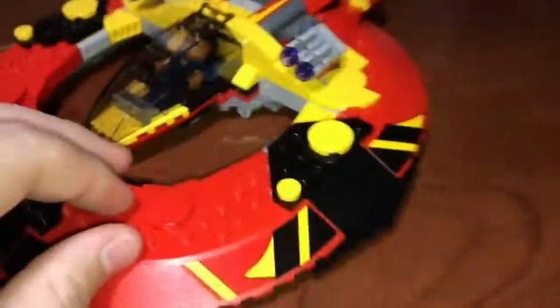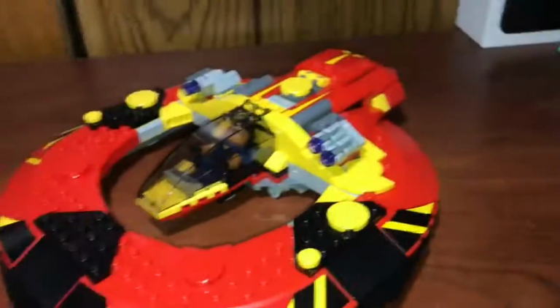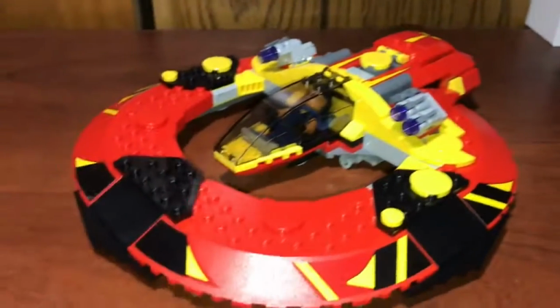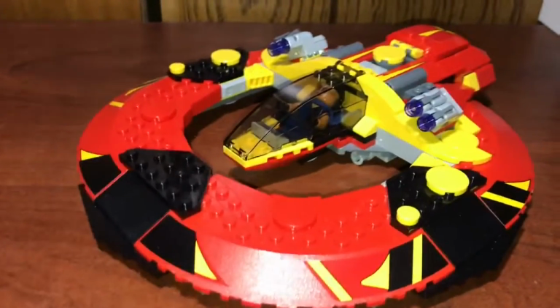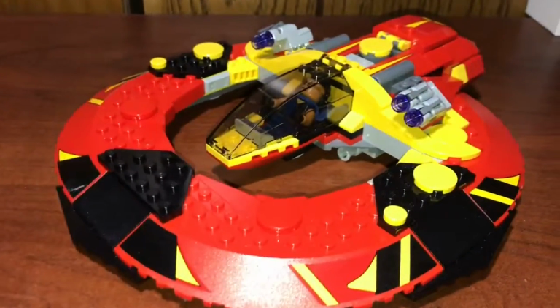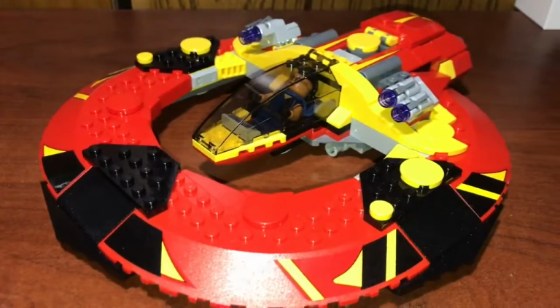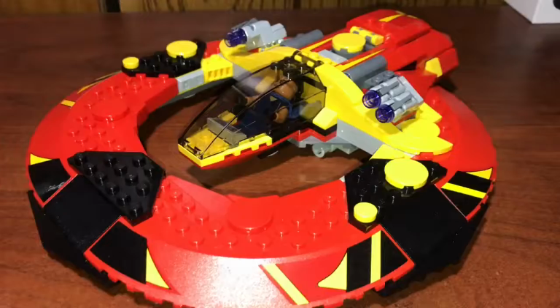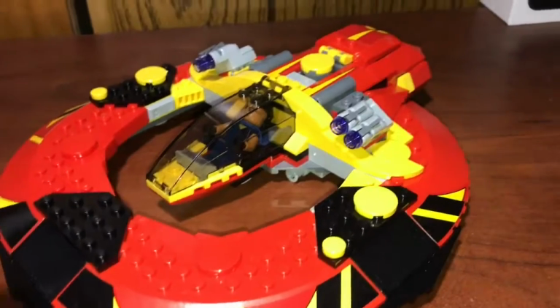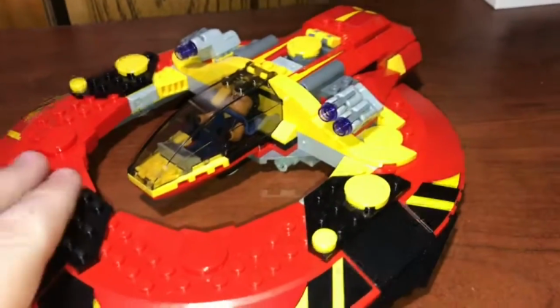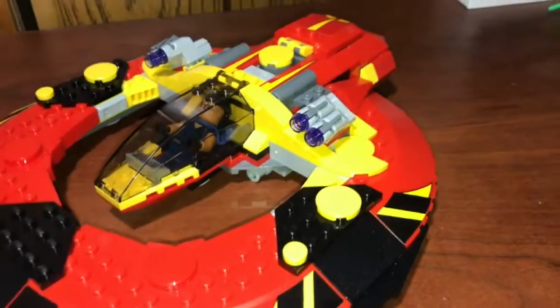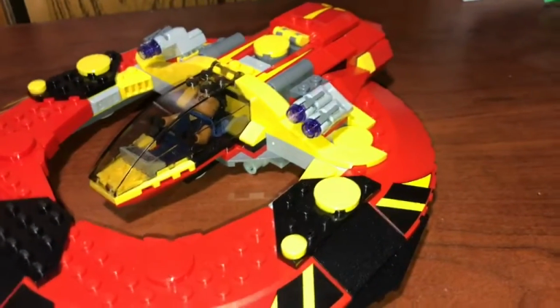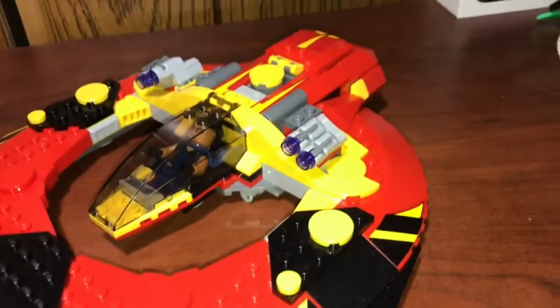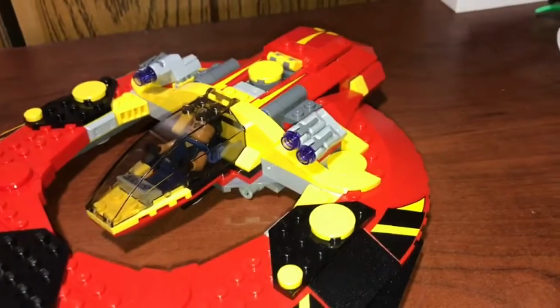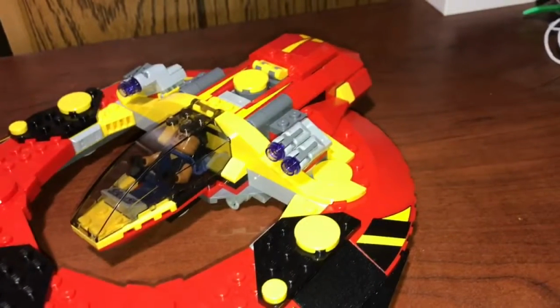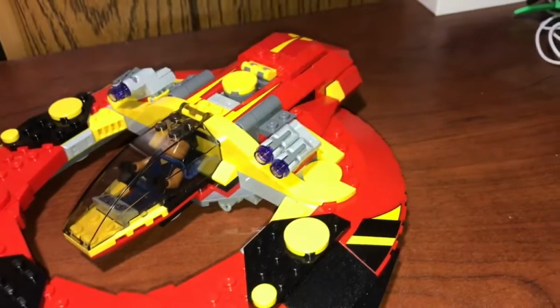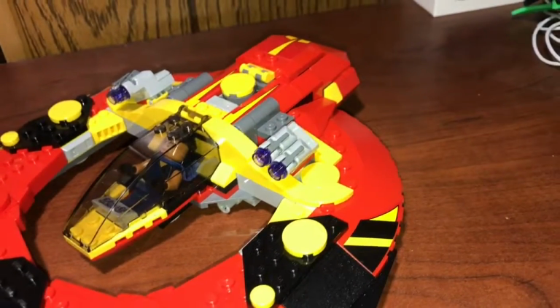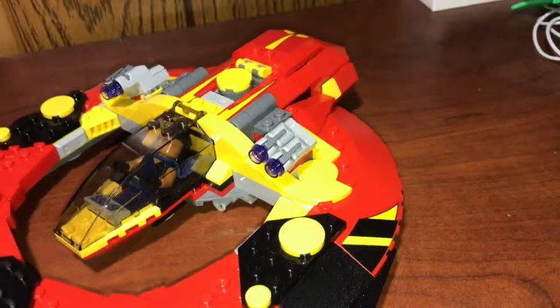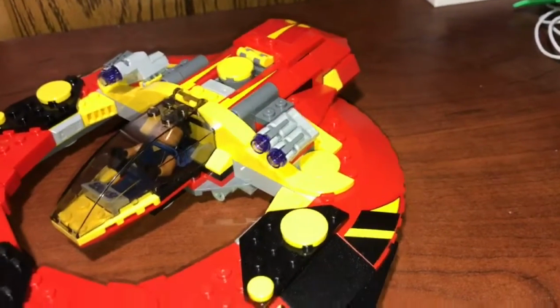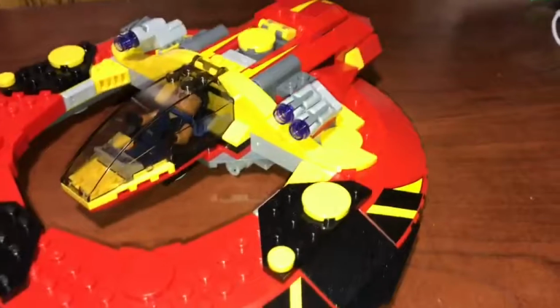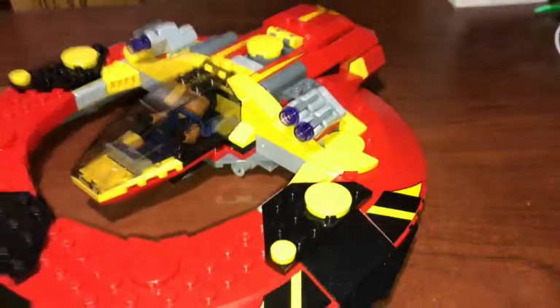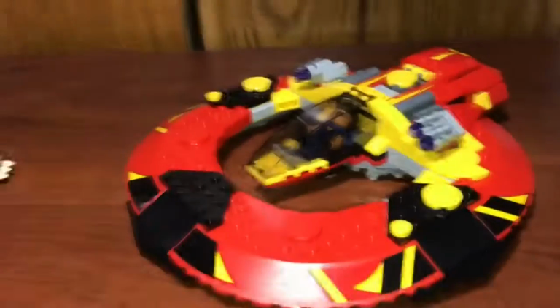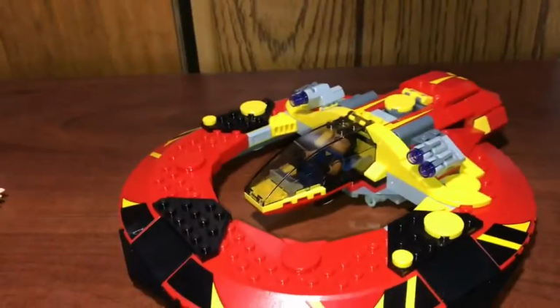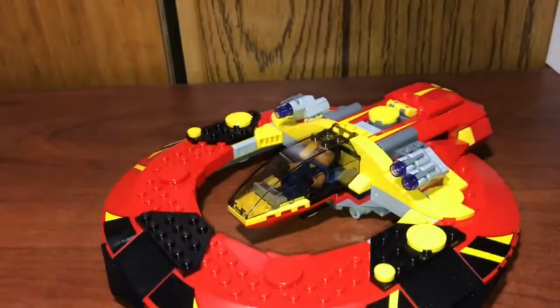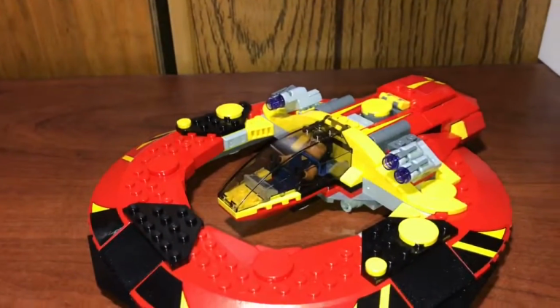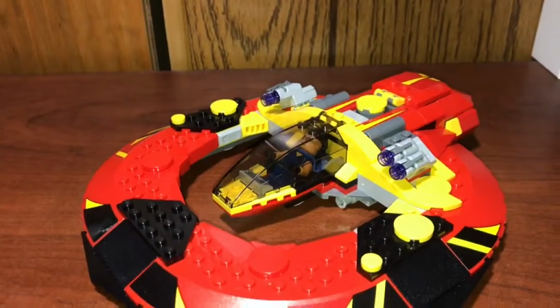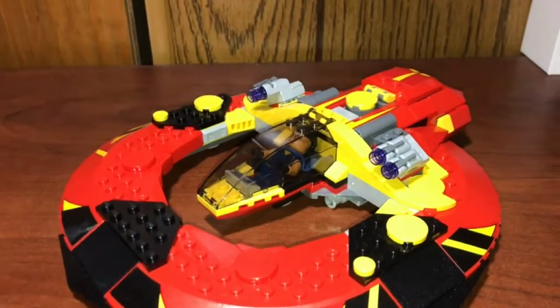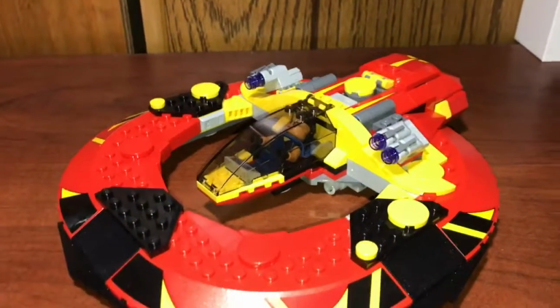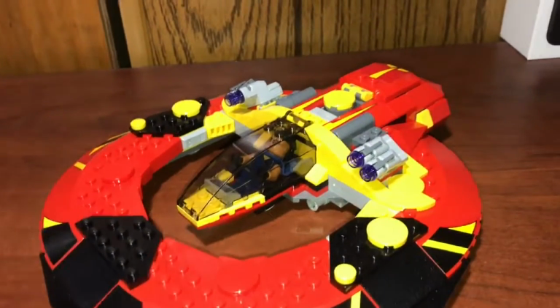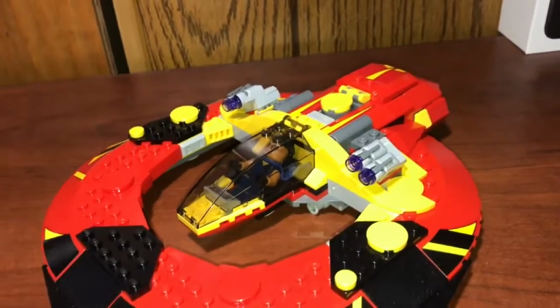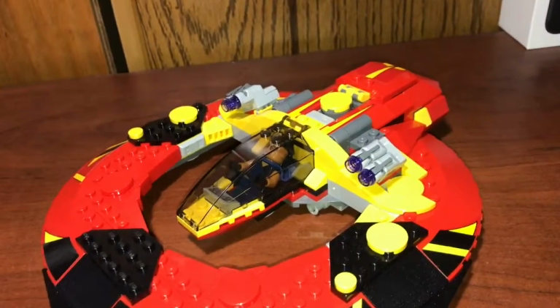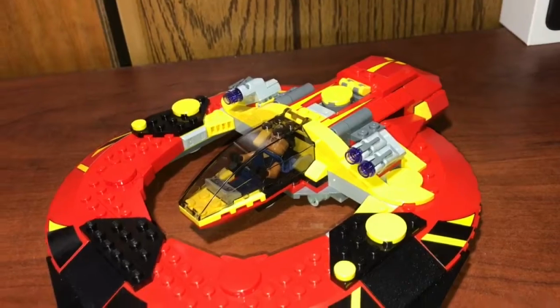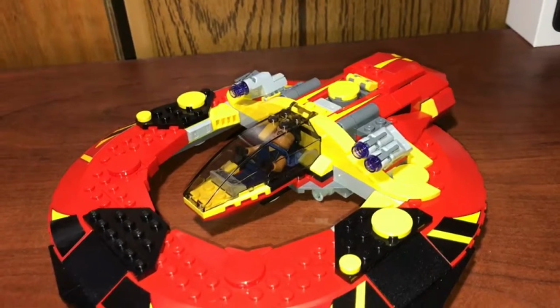But anyway guys, I like to thank you for watching. This is a really good set — if you were thinking about getting this one, definitely get it. But the Arena Clash is a whole lot better in my opinion. I like to thank you guys for watching. I'll see you guys later.